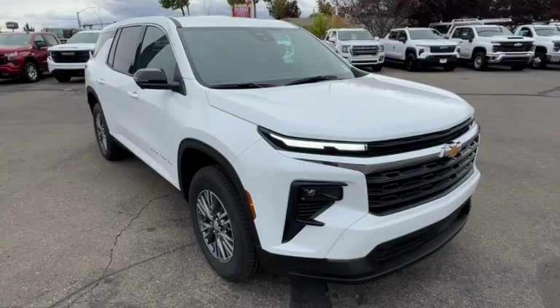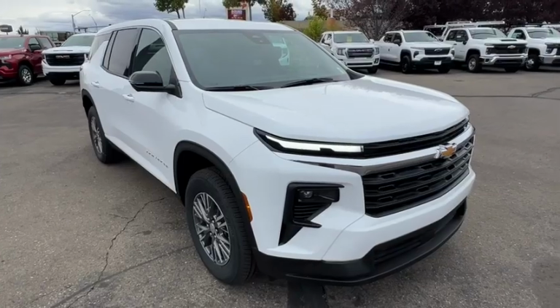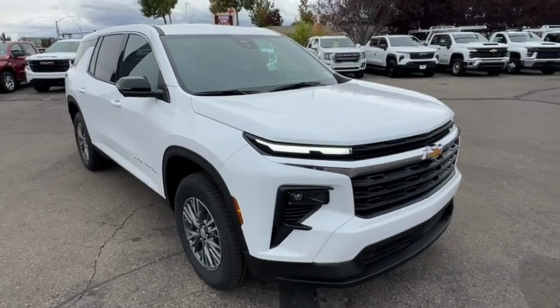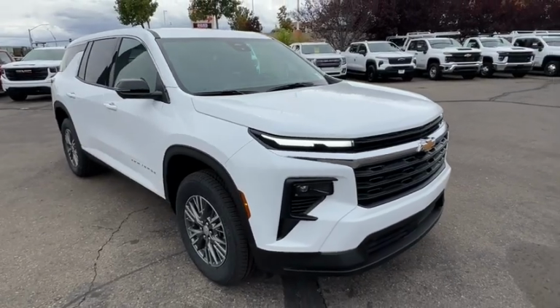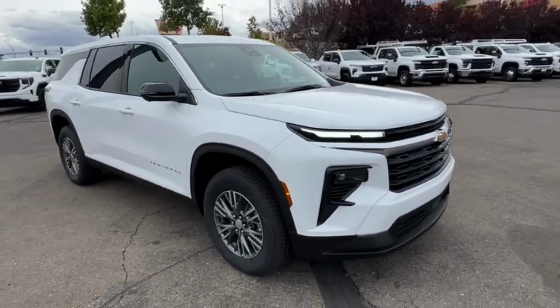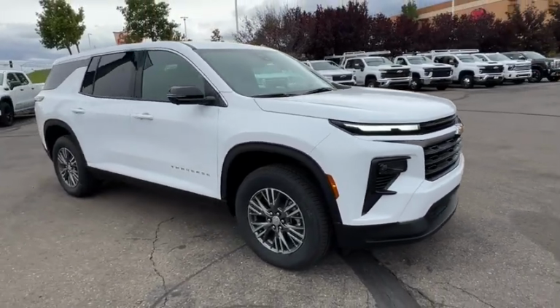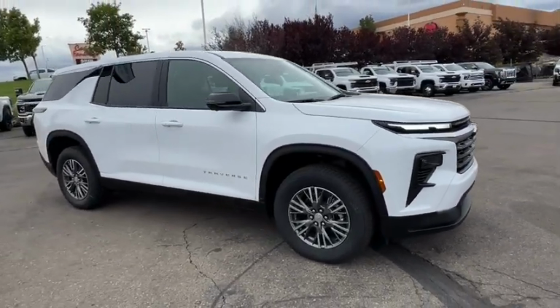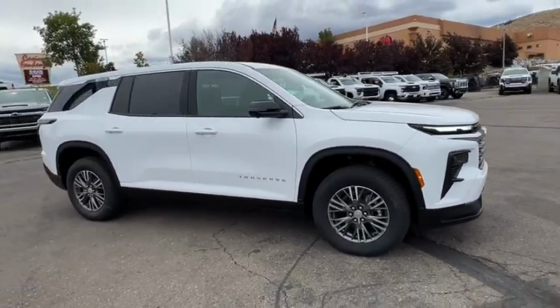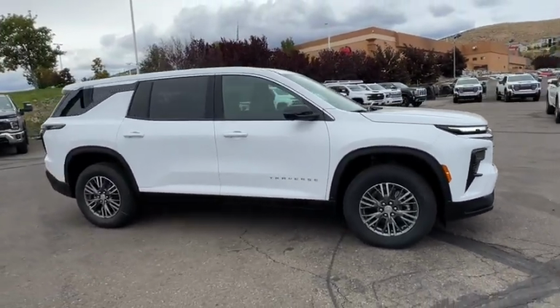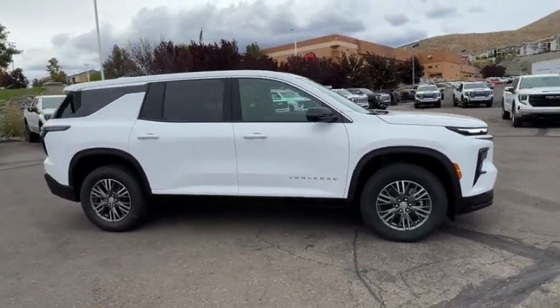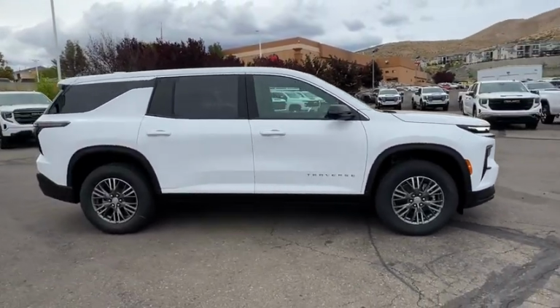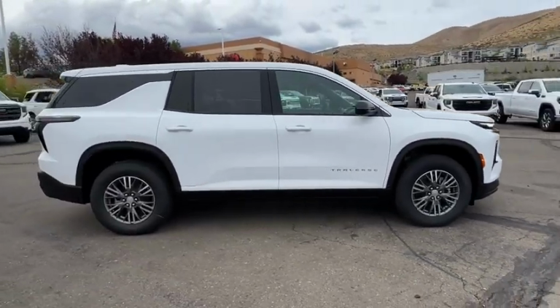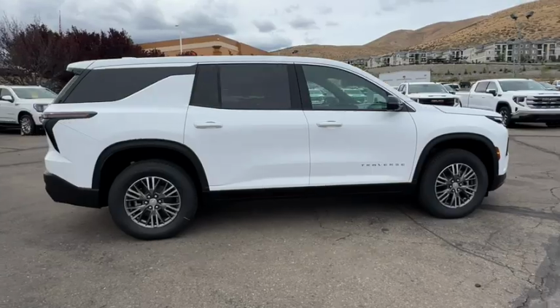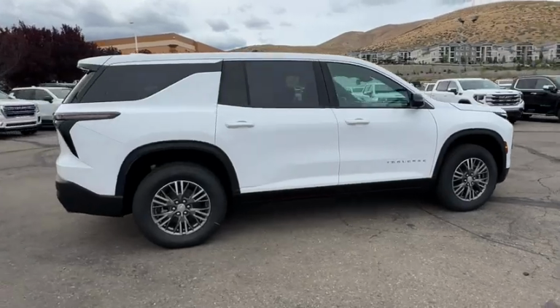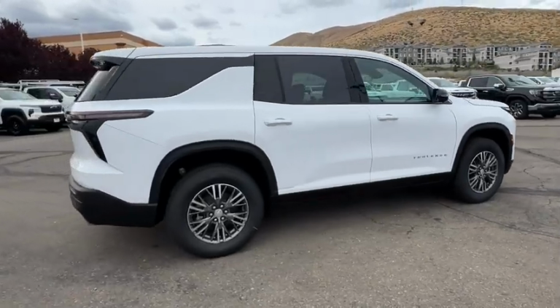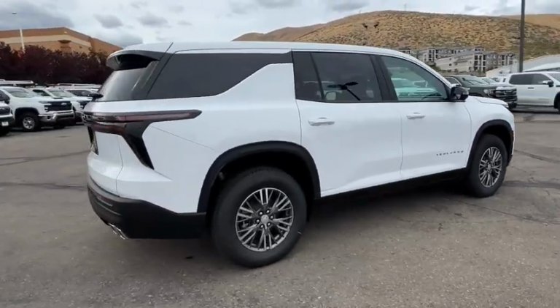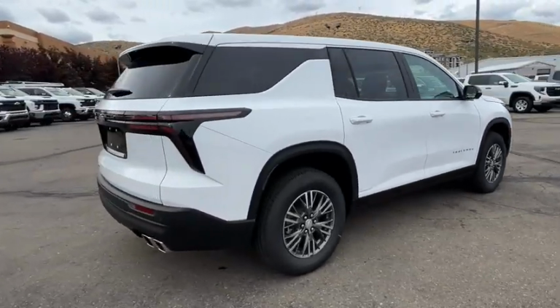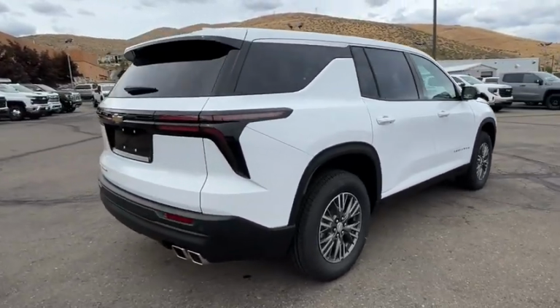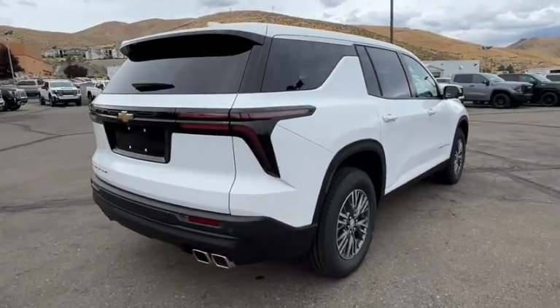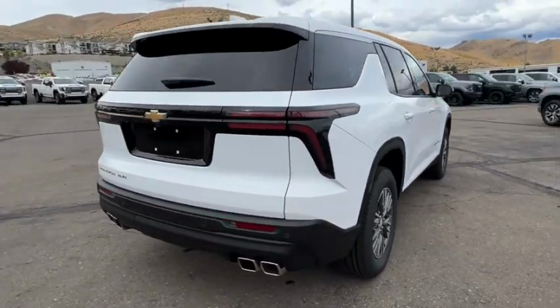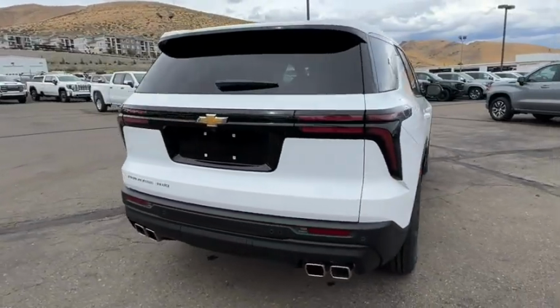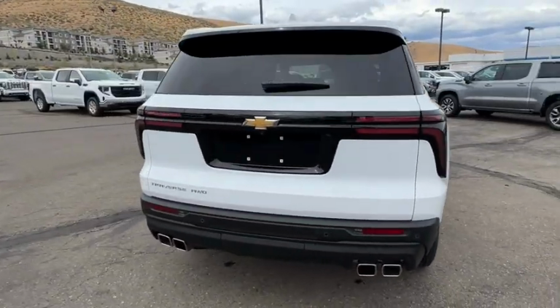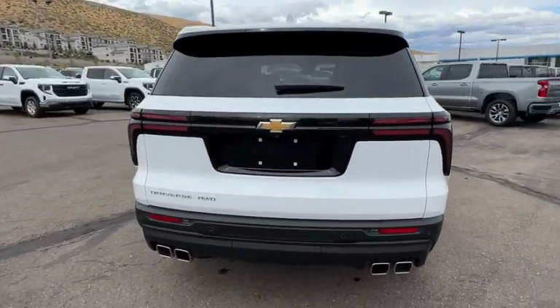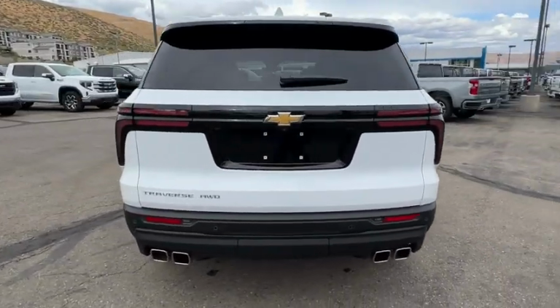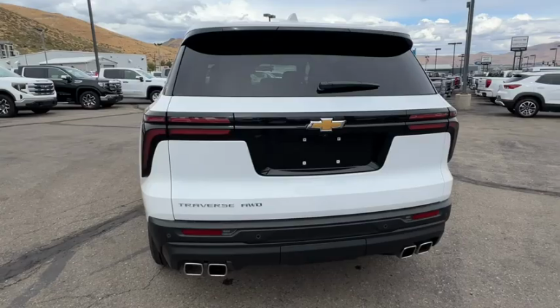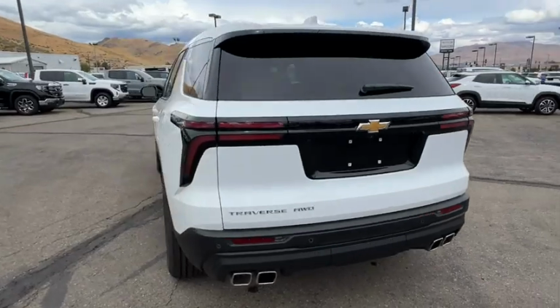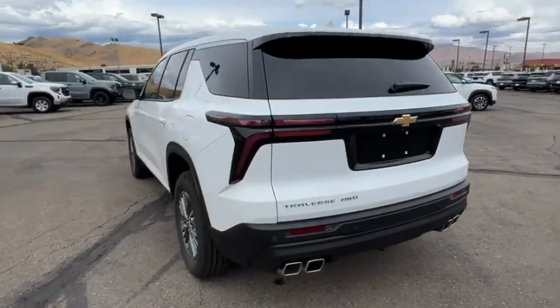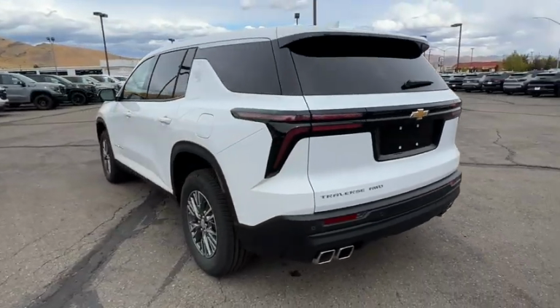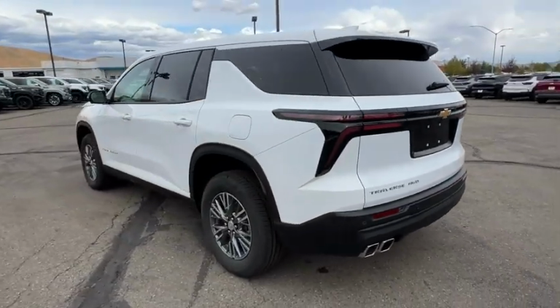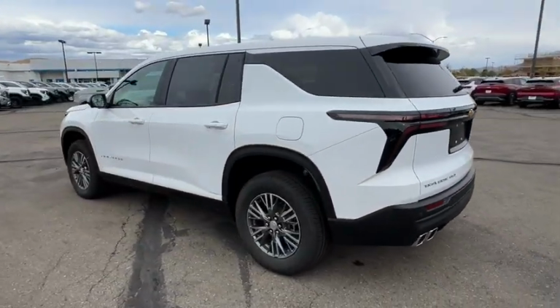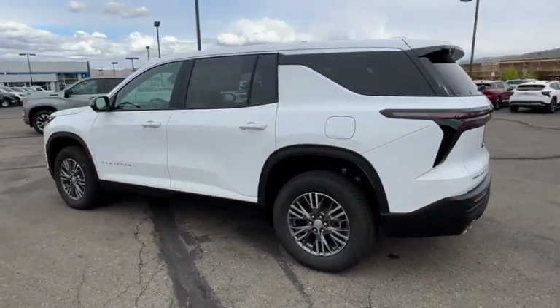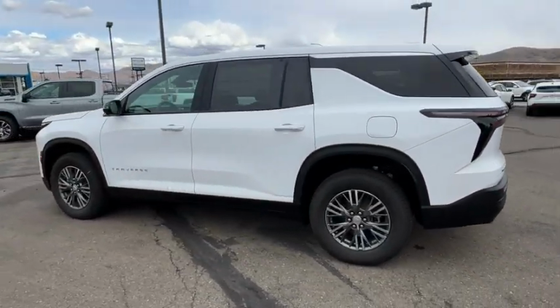Get acquainted with the 2024 Chevrolet Traverse — the sleek and stylish midsize SUV that's loaded with creature comforts, smart cargo solutions, advanced safety features, and the capability to handle any adventure.